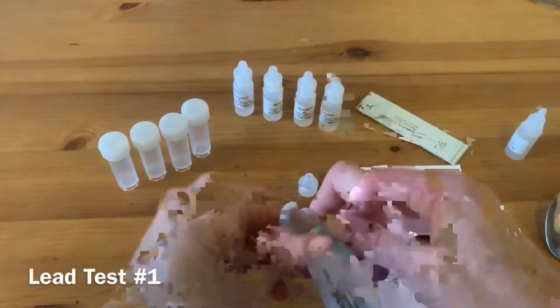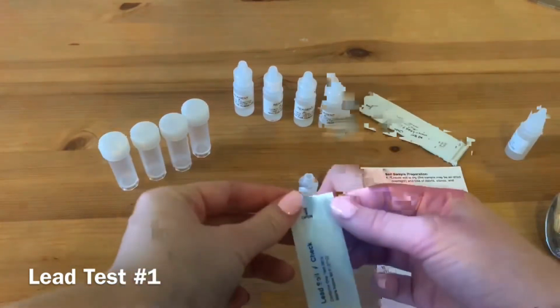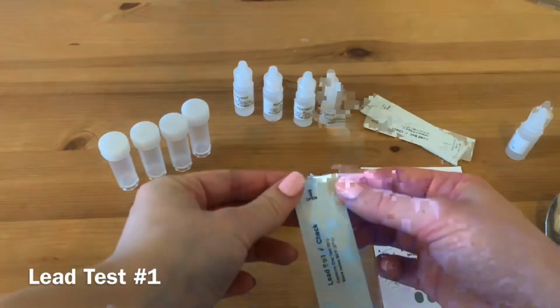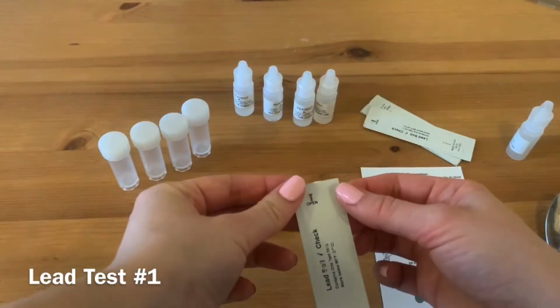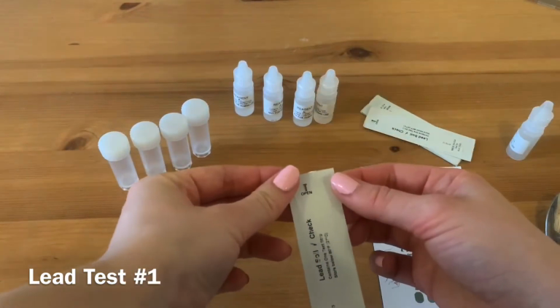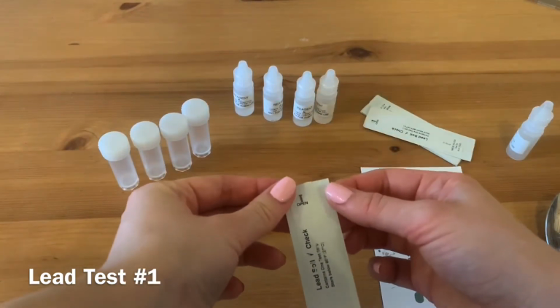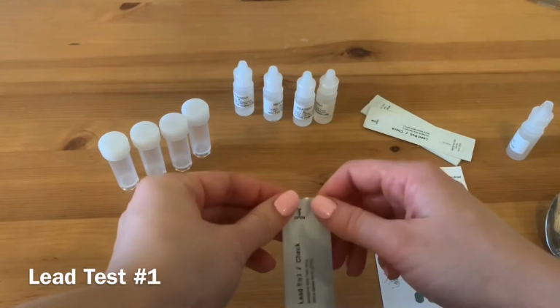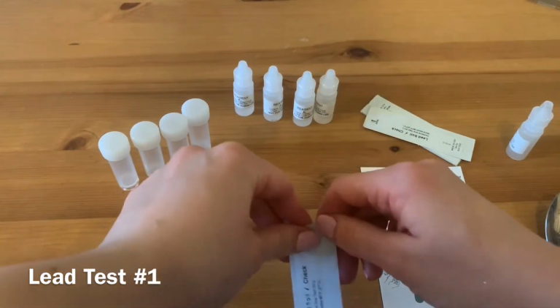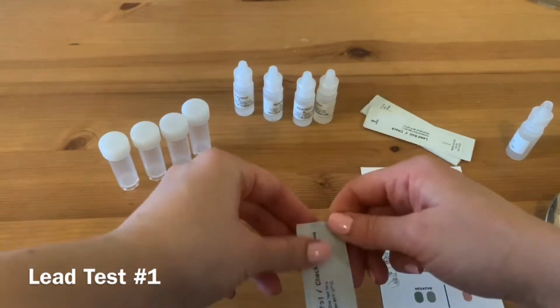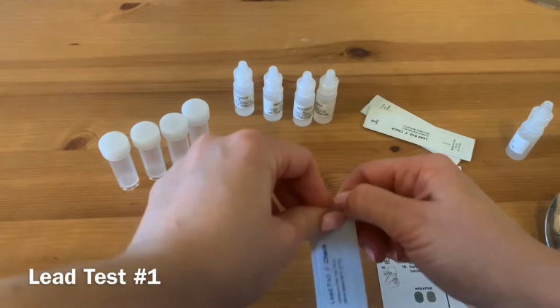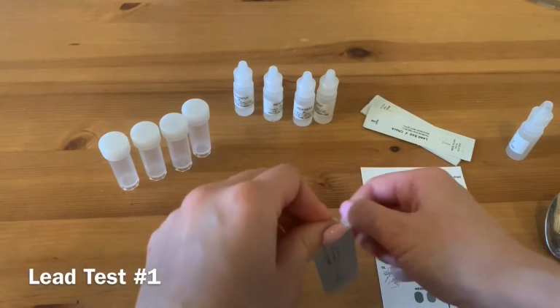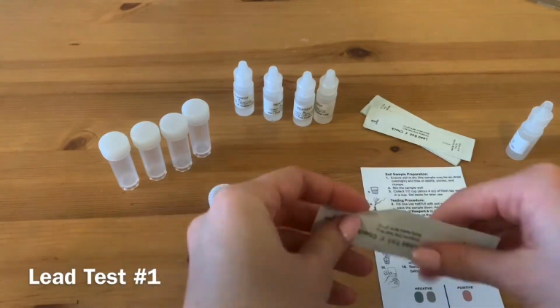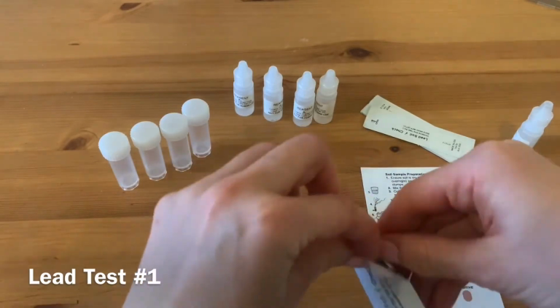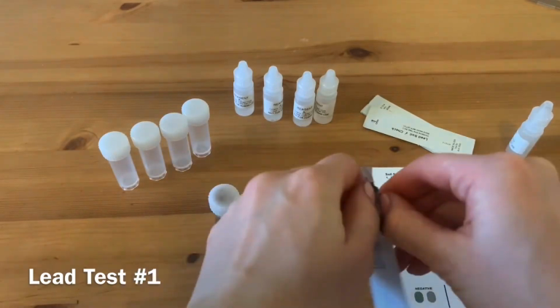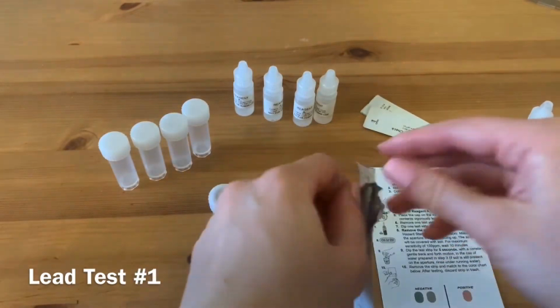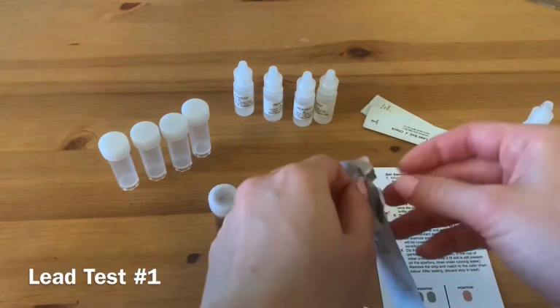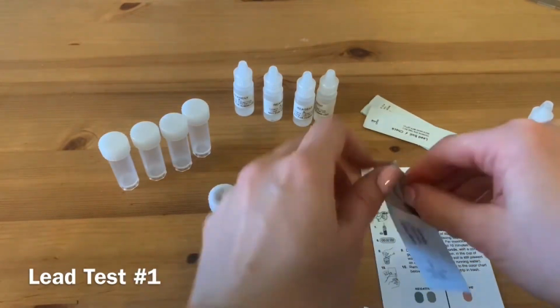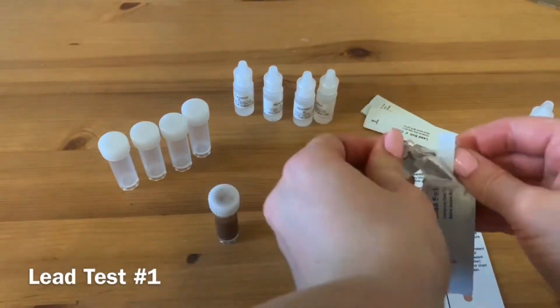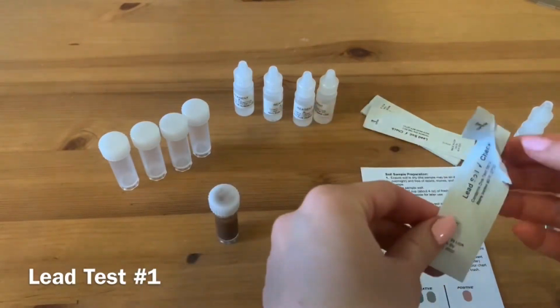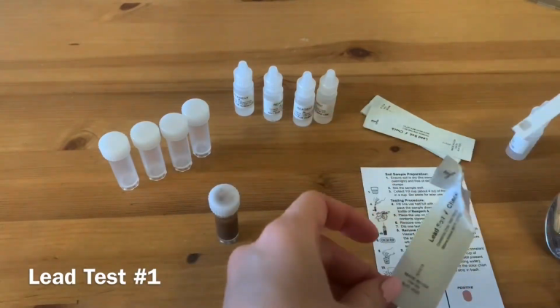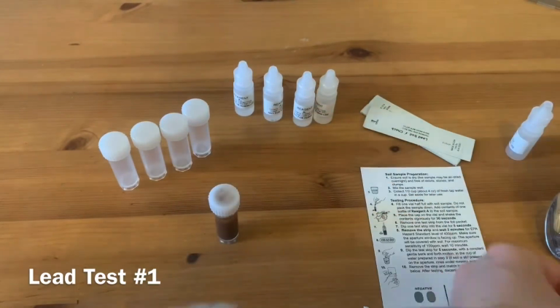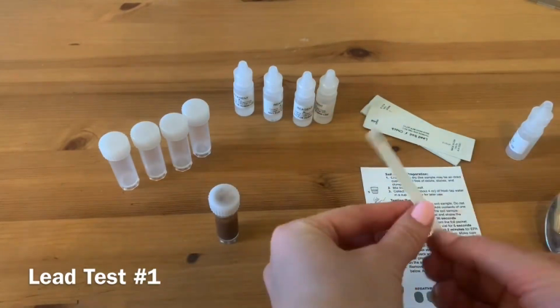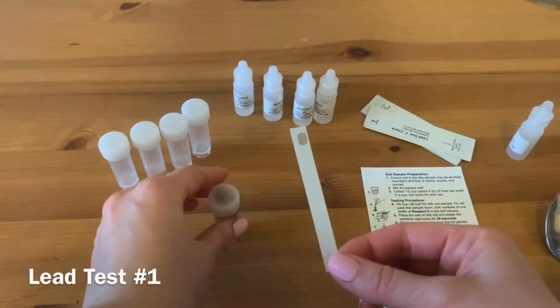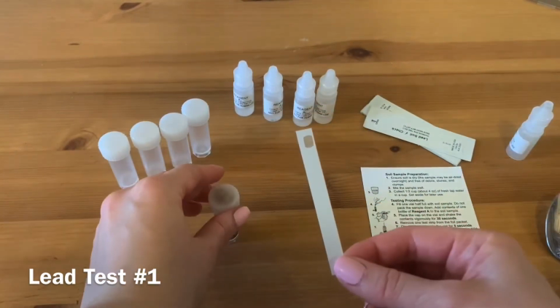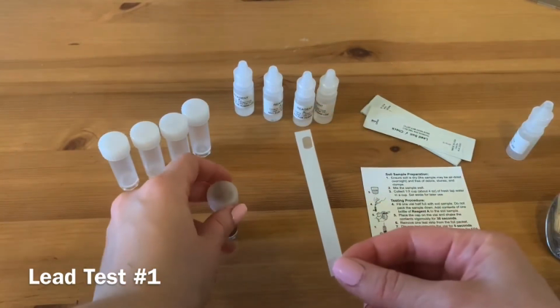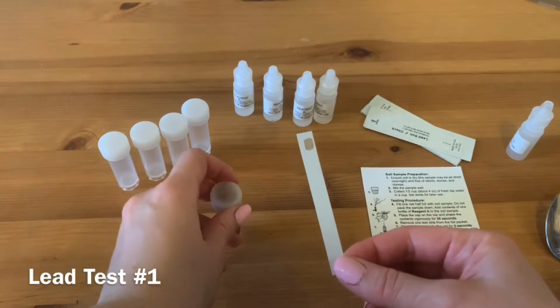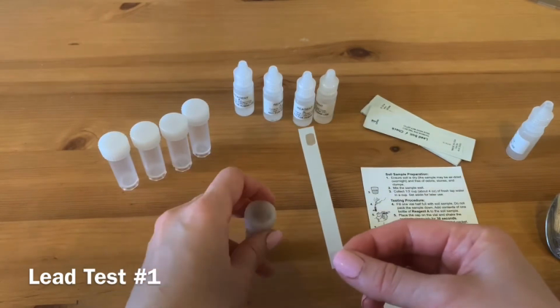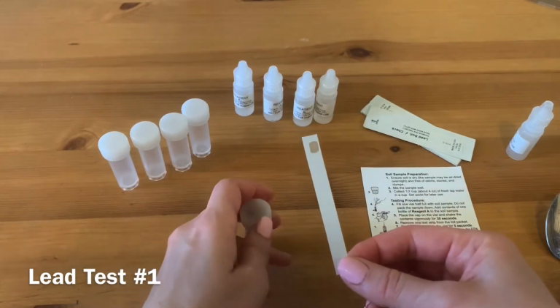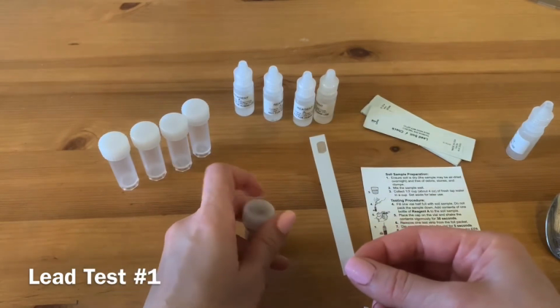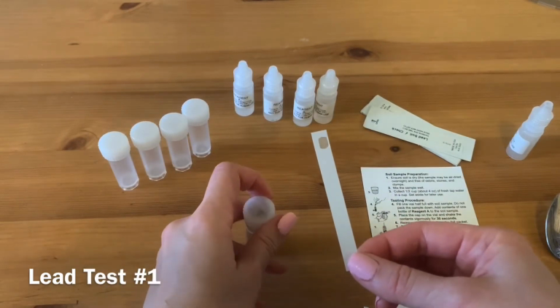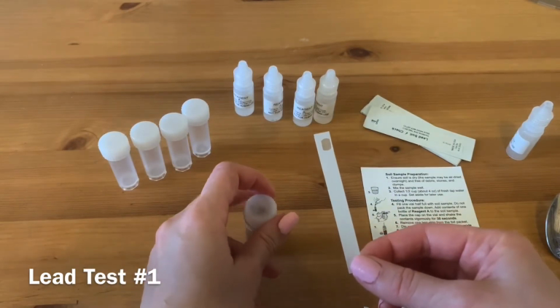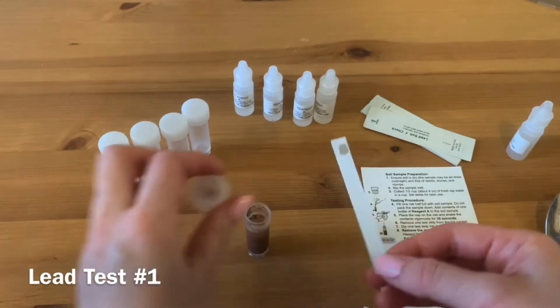Remove one test chip from the foil packet. Dip one test chip into the vial for 5 seconds.